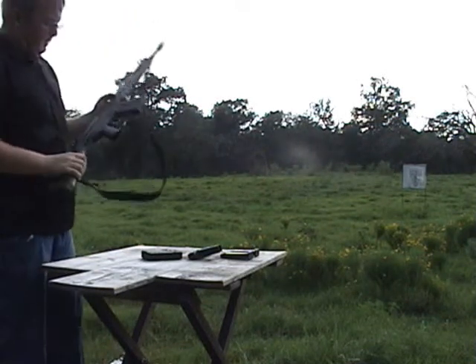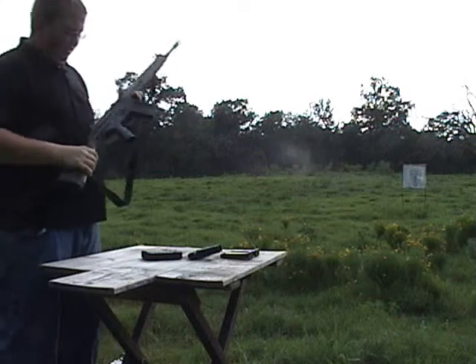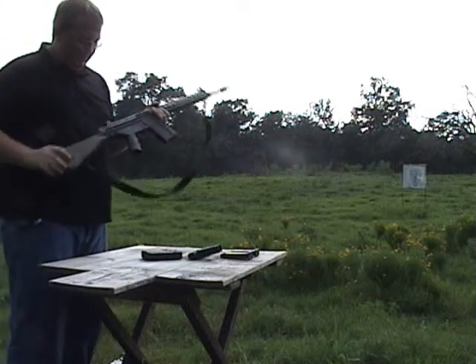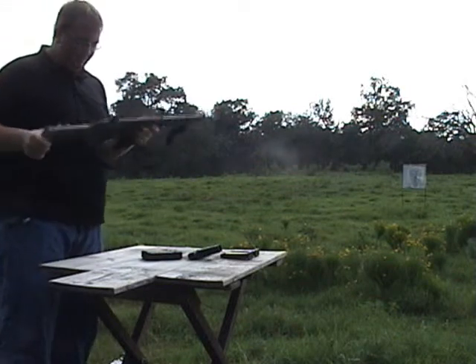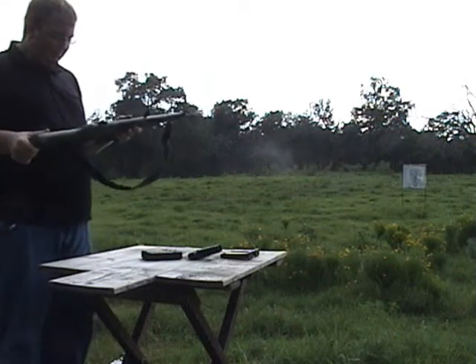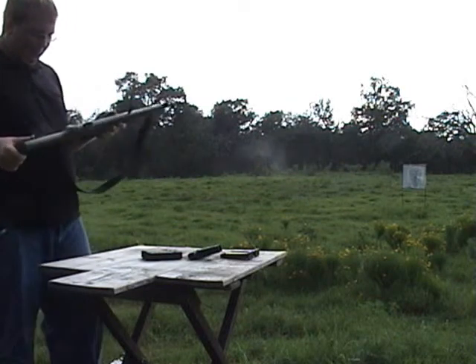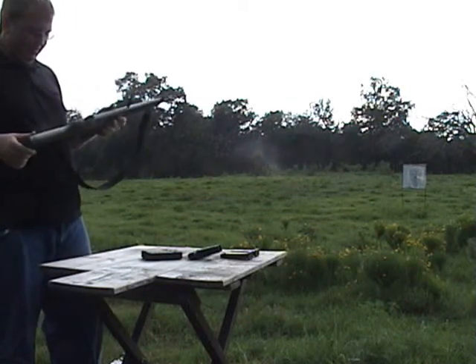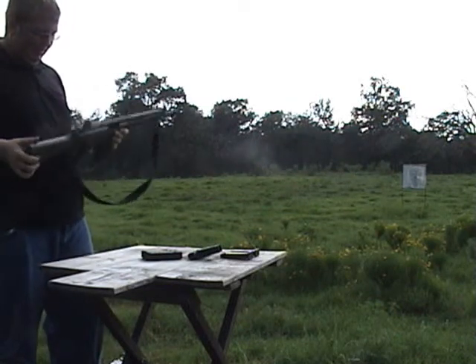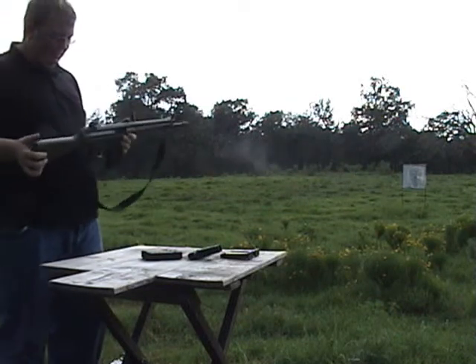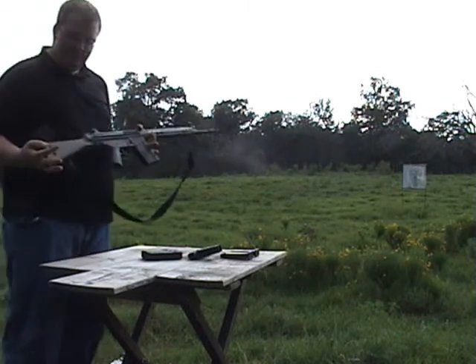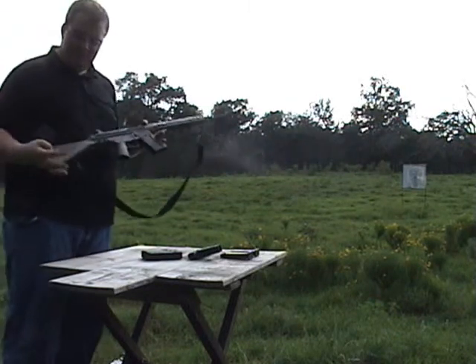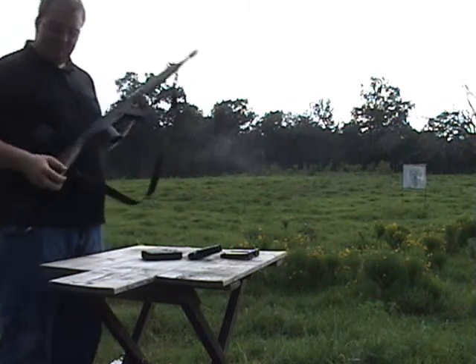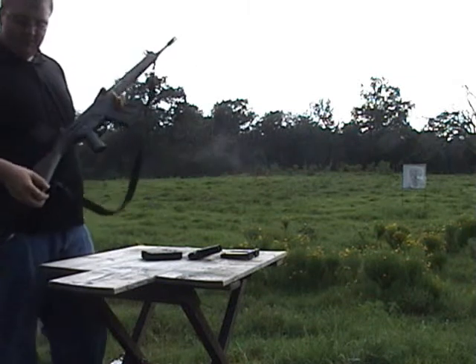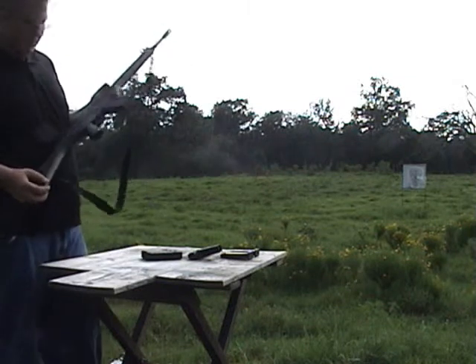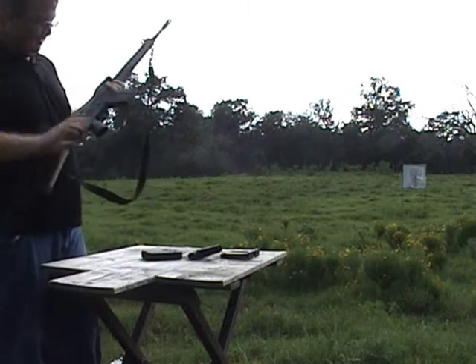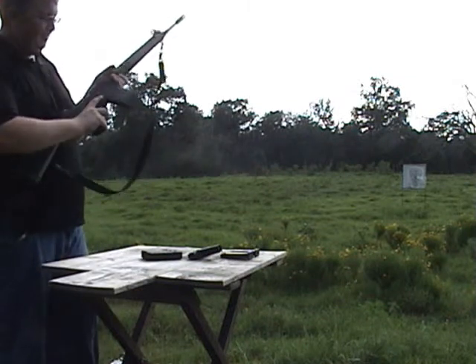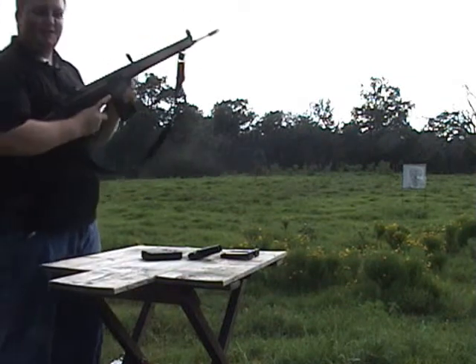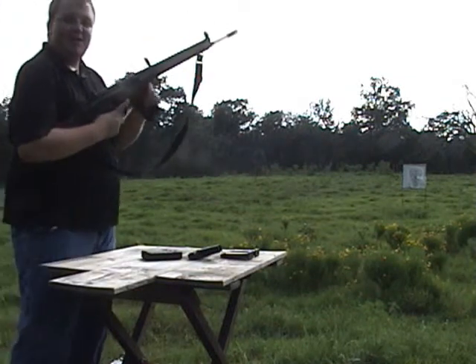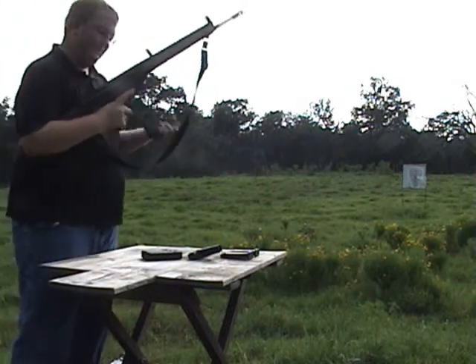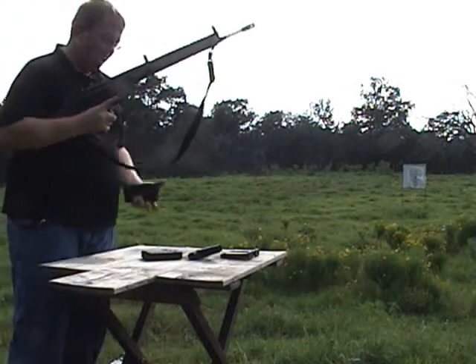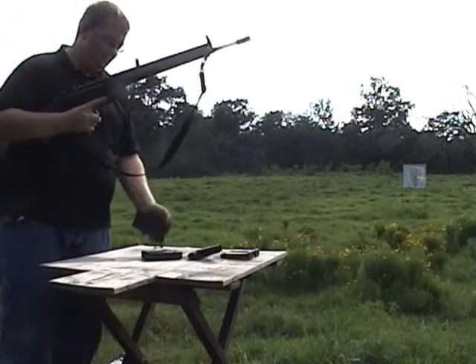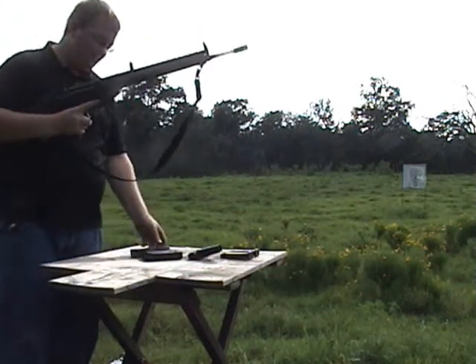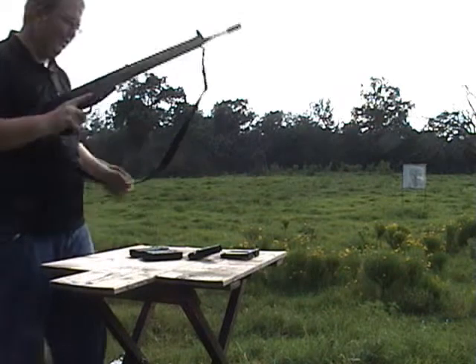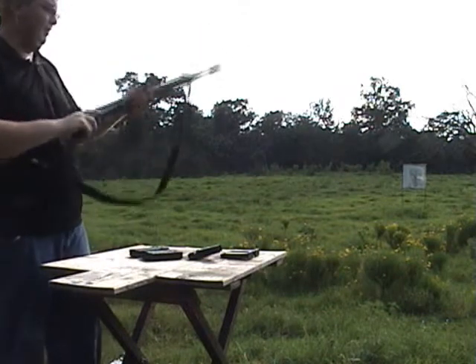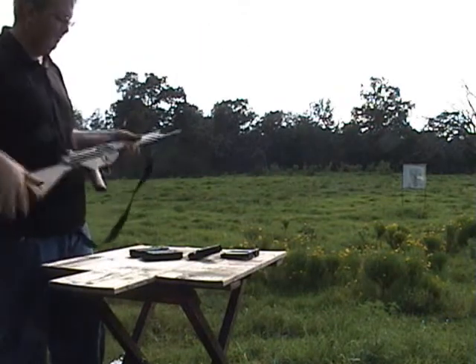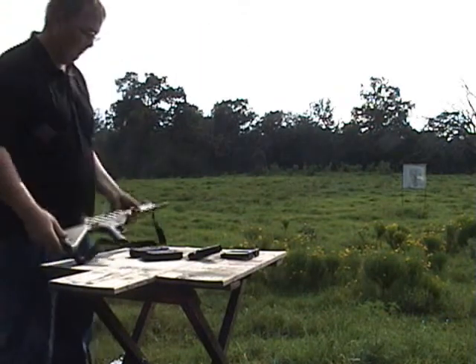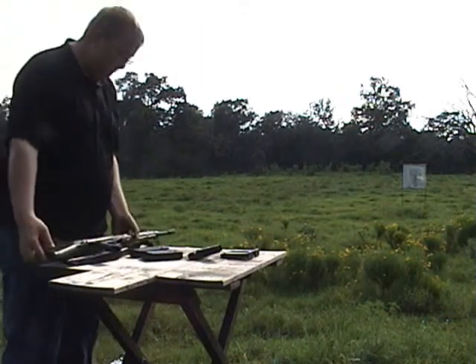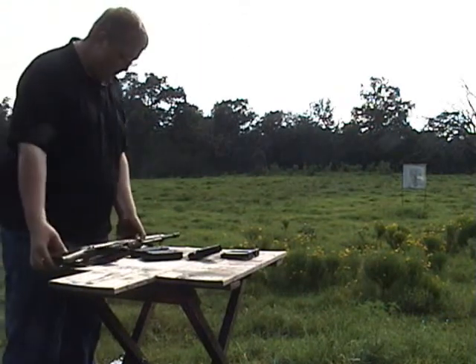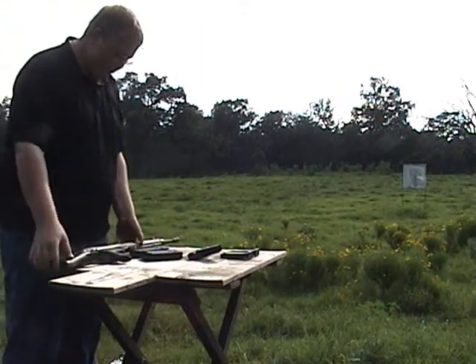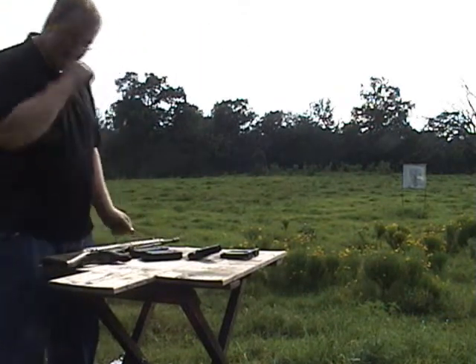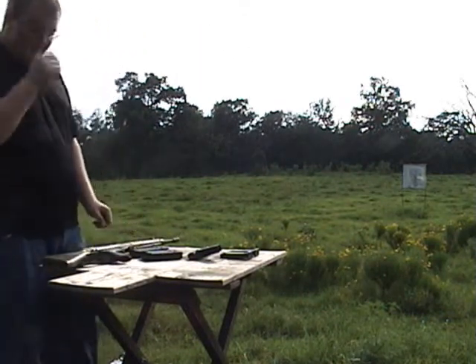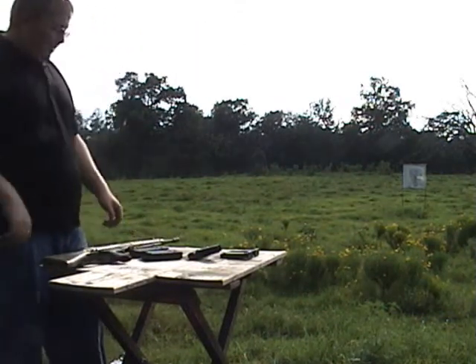That's the PTR — pretty awesome gun. I would shoot more, but ammo's kind of expensive, guys. Hopefully I can make up a little bit of money and we'll do some more shooting on it.